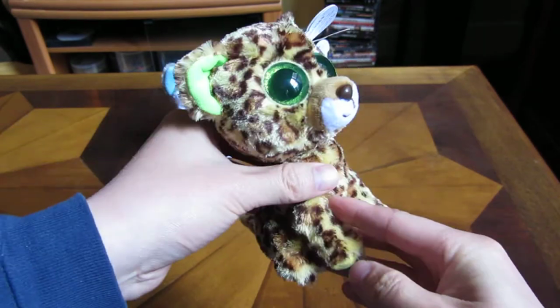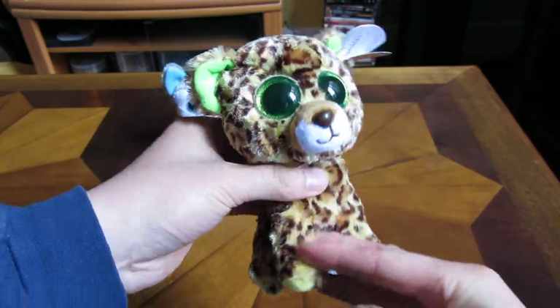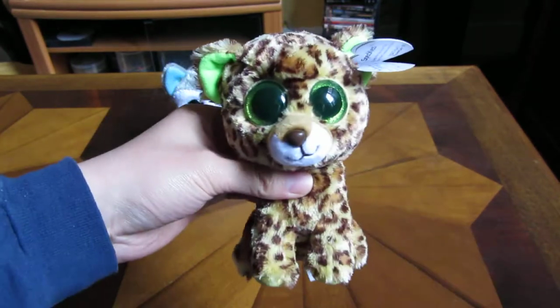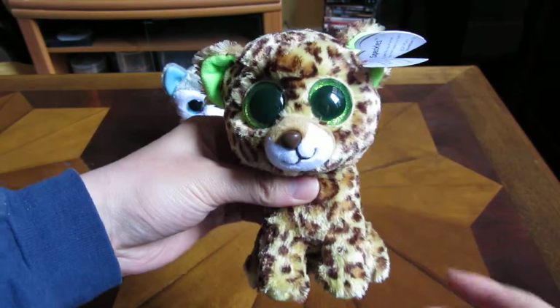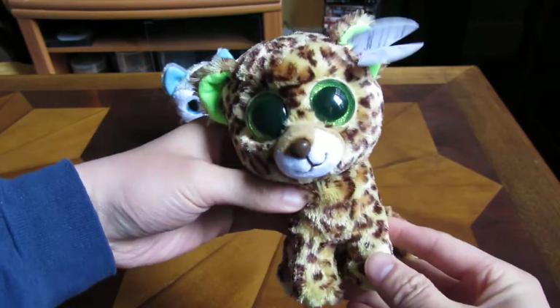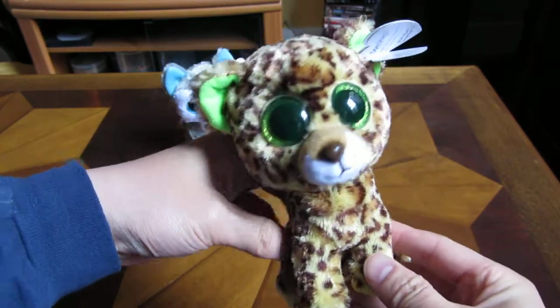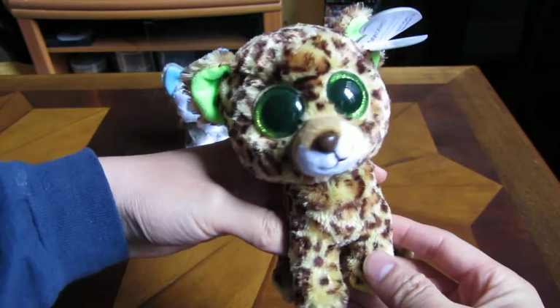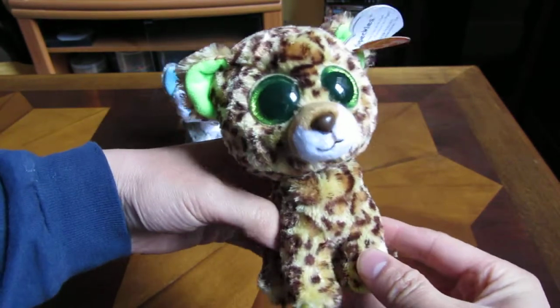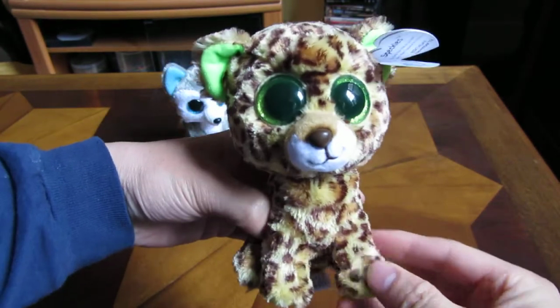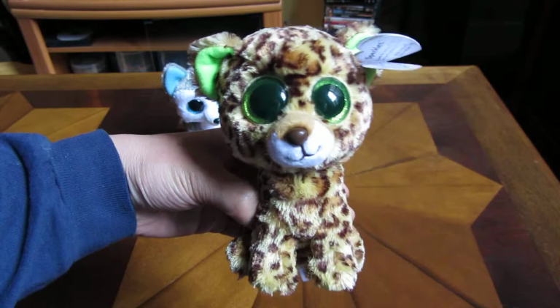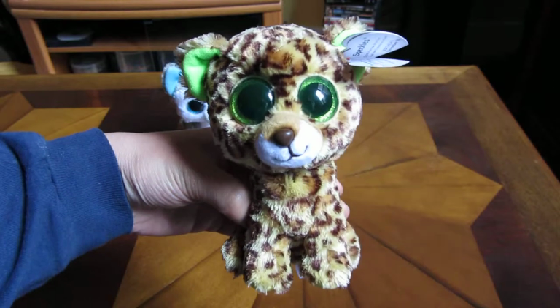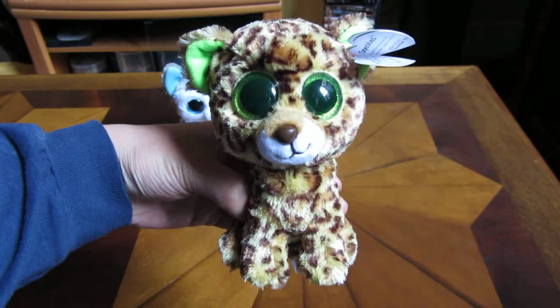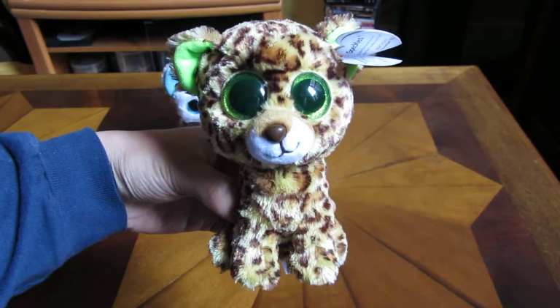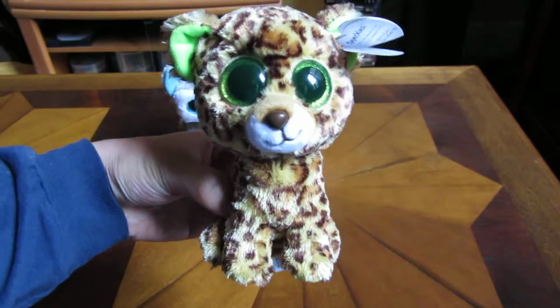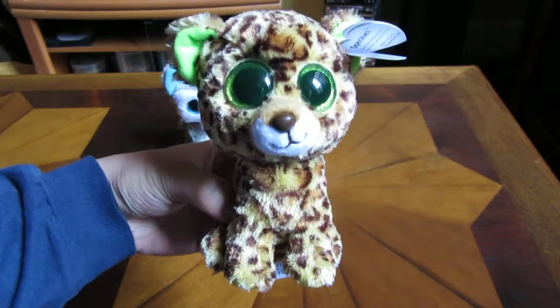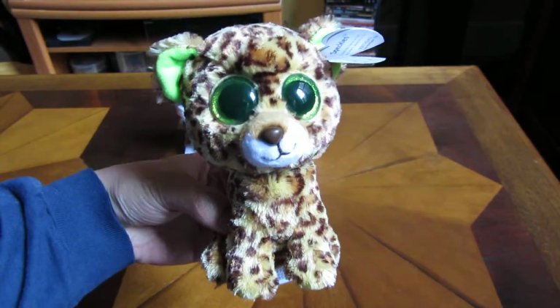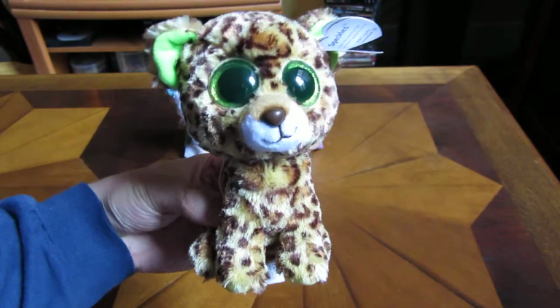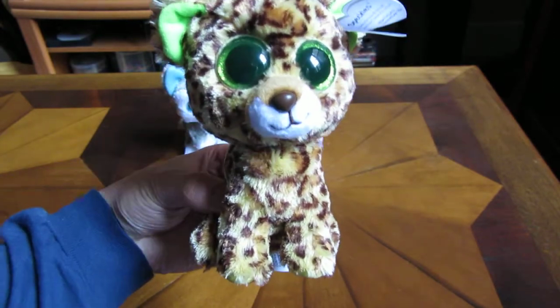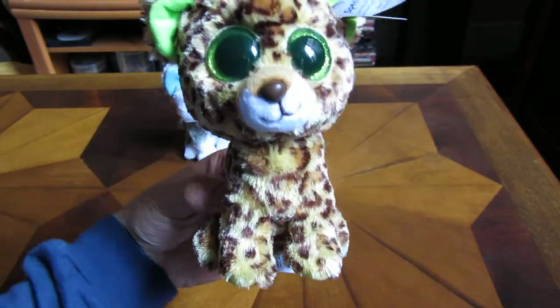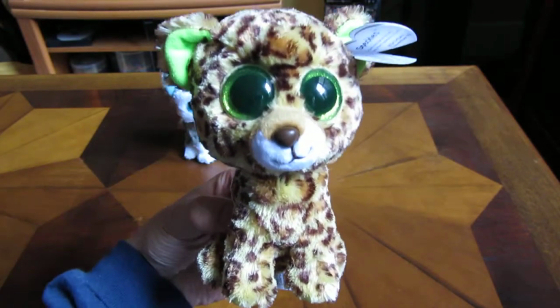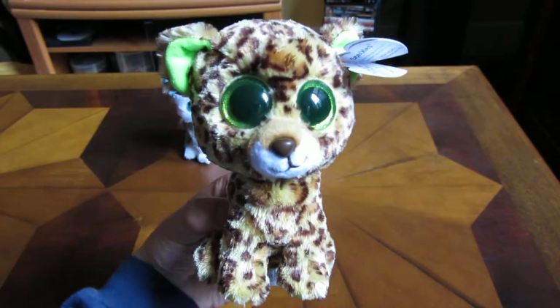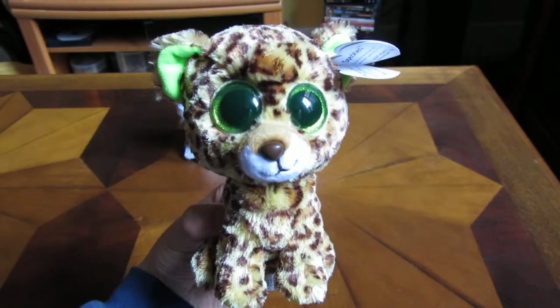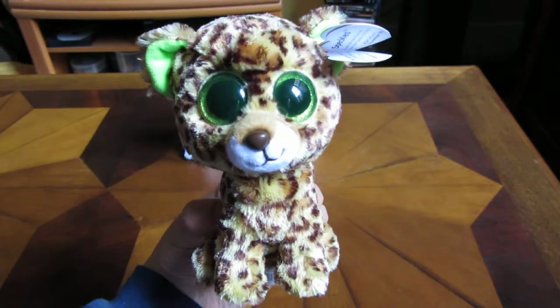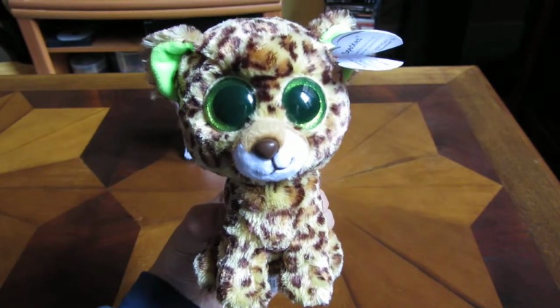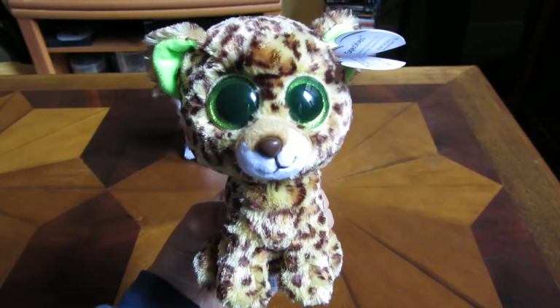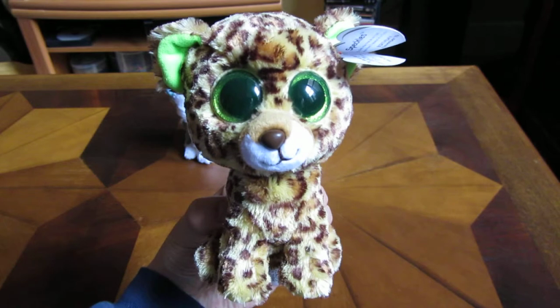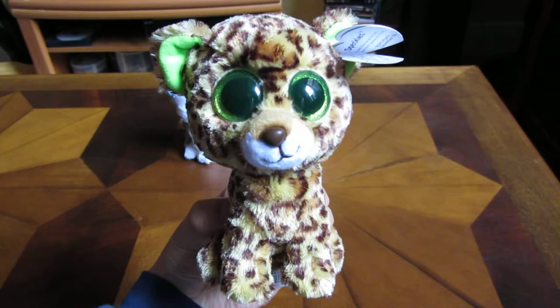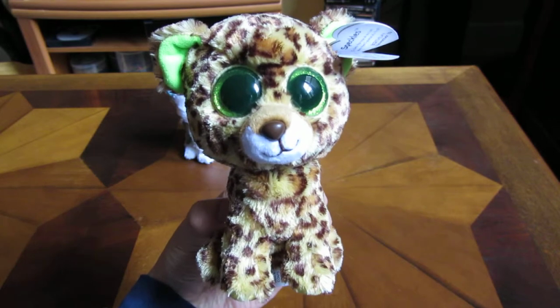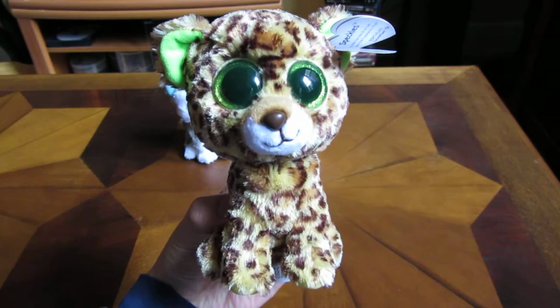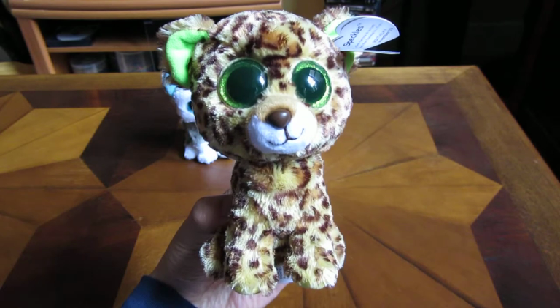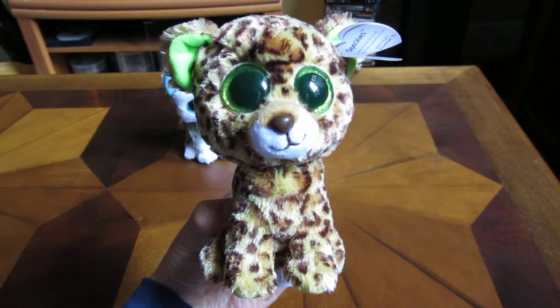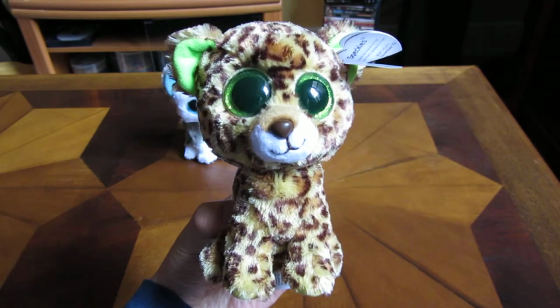Let me get another profile view here of Speckles, and then the front again. So there you go — that is Speckles the Leopard.